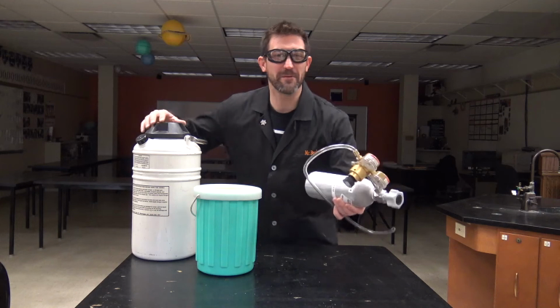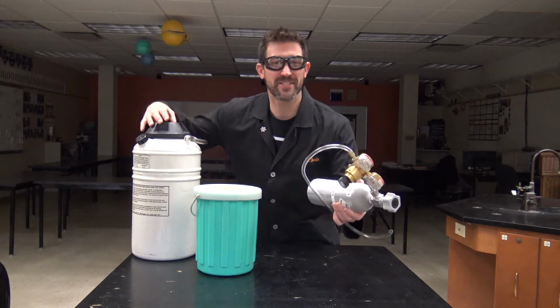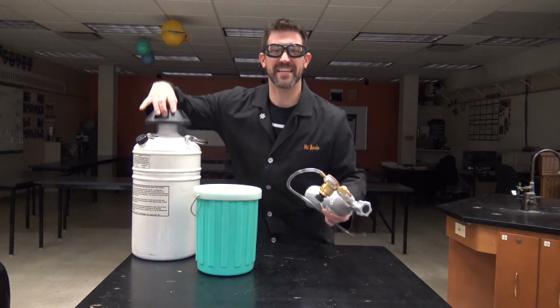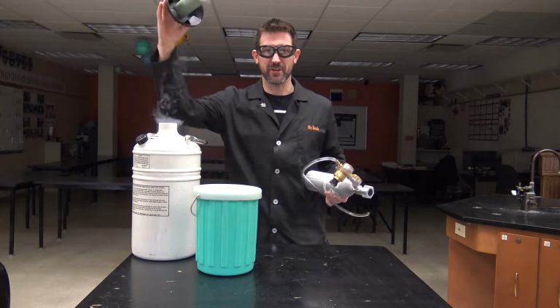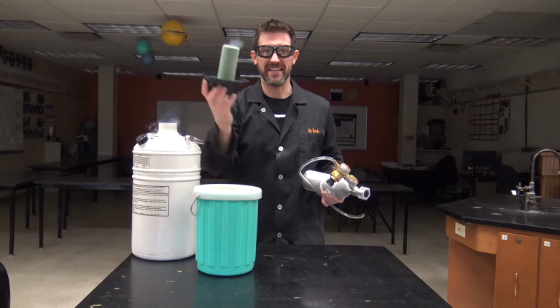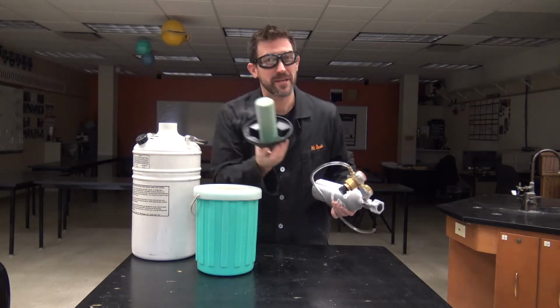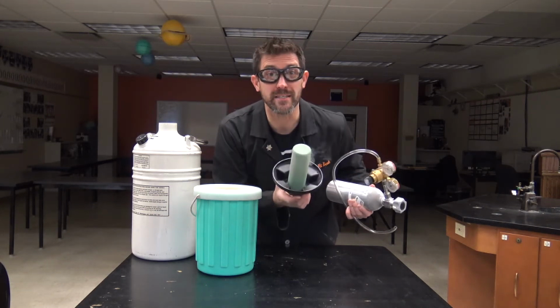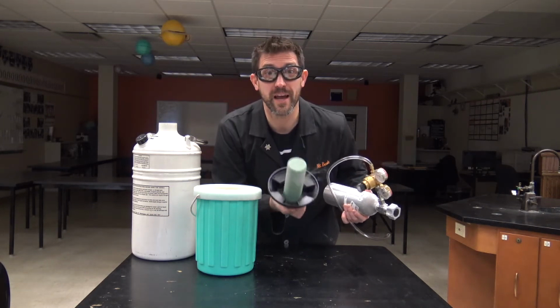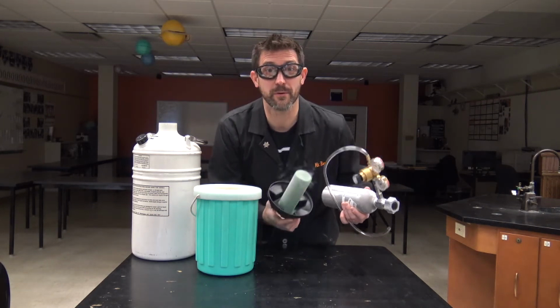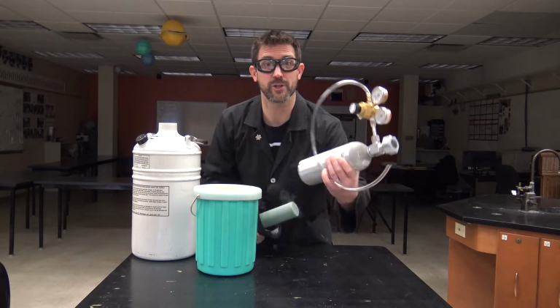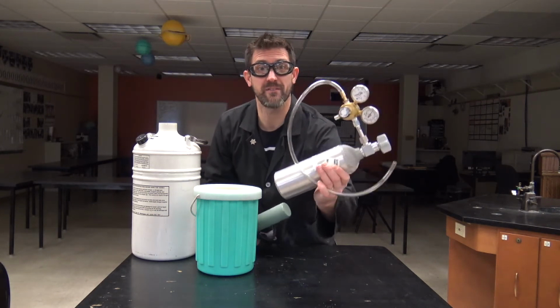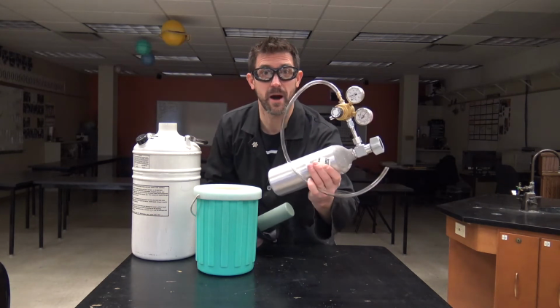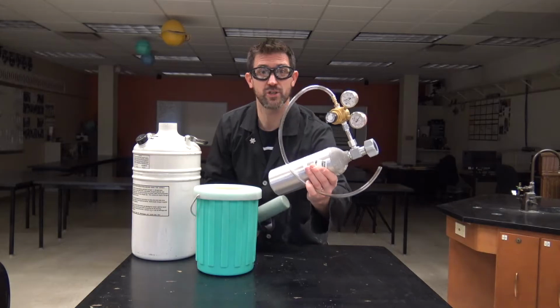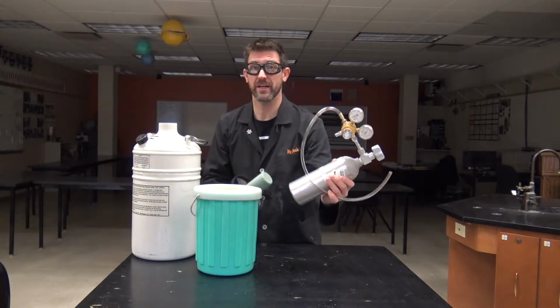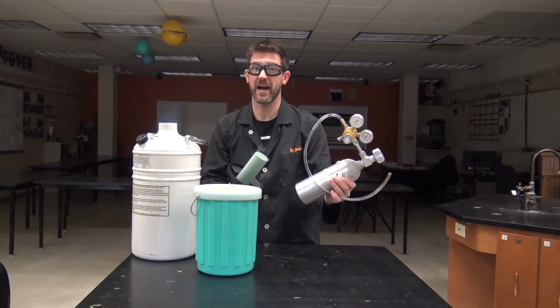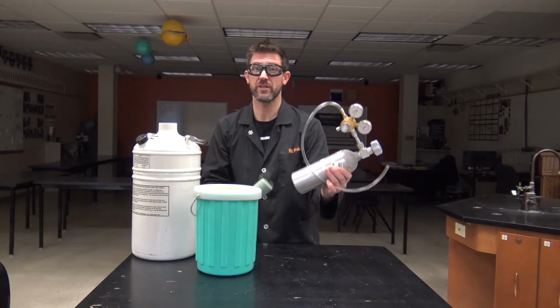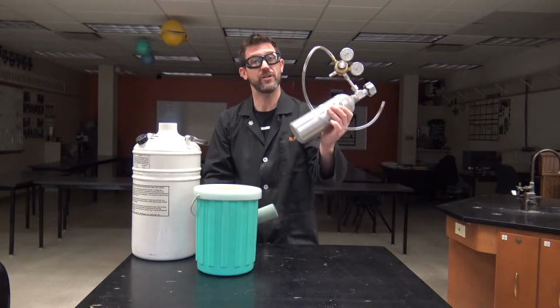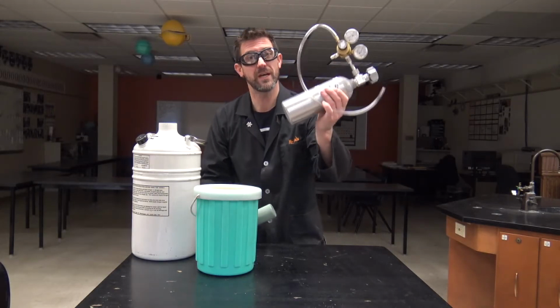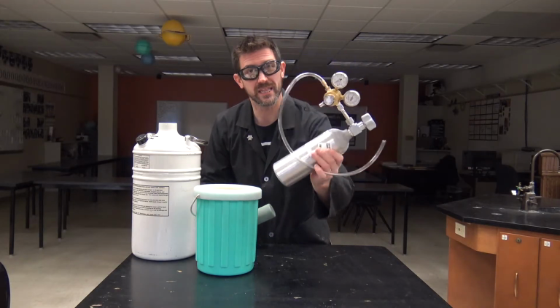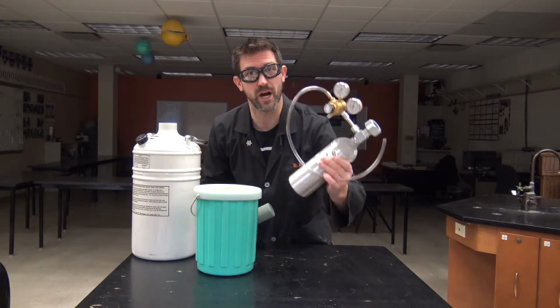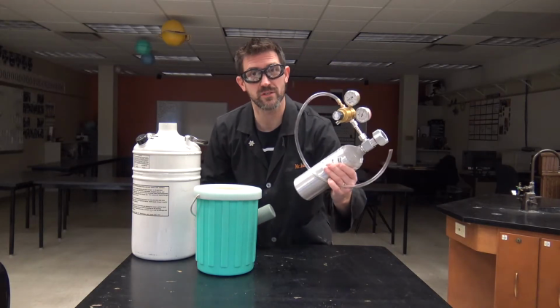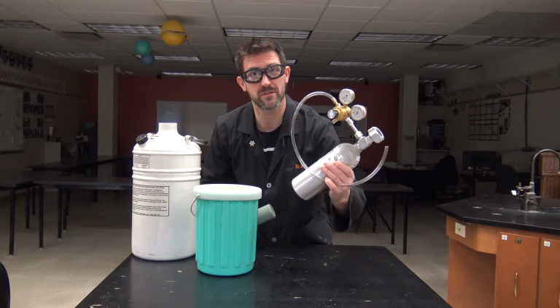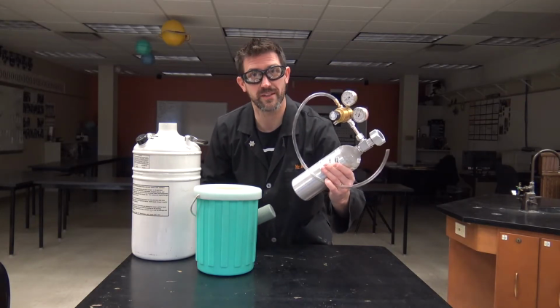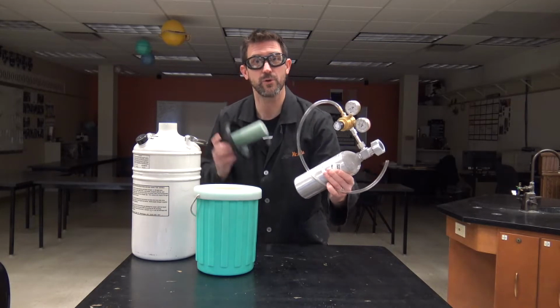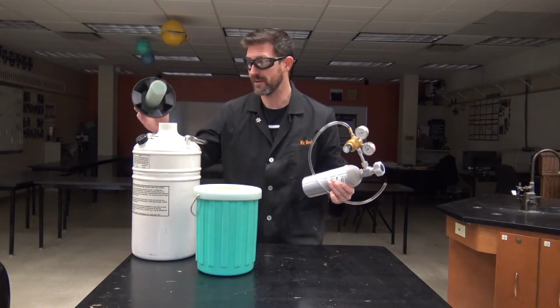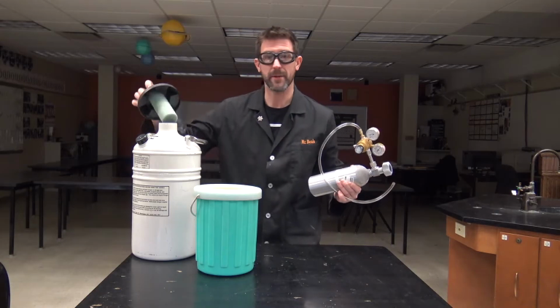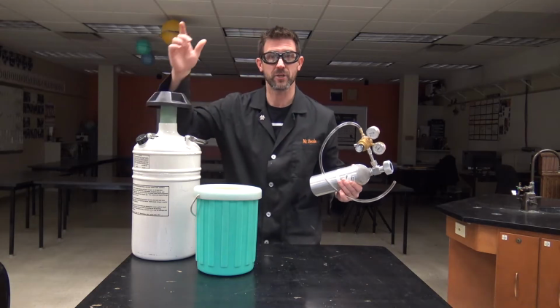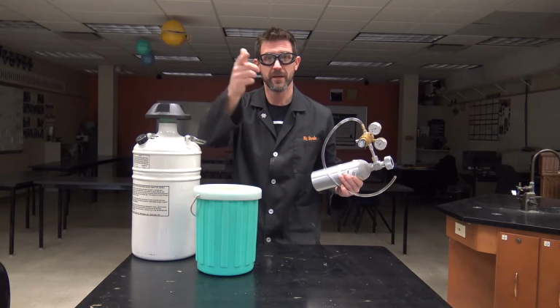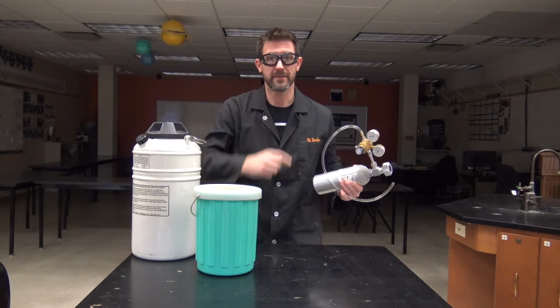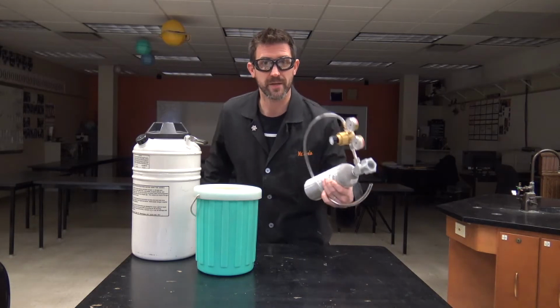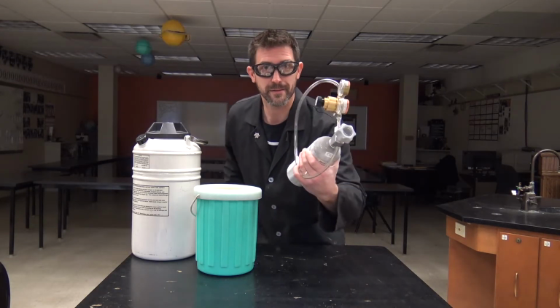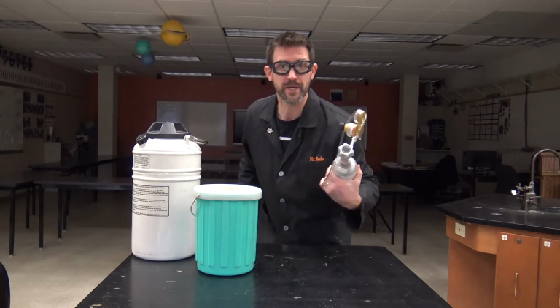Welcome to Beale Science. Today things are about to get a little bit crazy. We've got some liquid nitrogen and we've got some oxygen, and we're going to take the oxygen and turn it into liquid oxygen and then we're going to do a little experiment. So stick with me, let's do this.